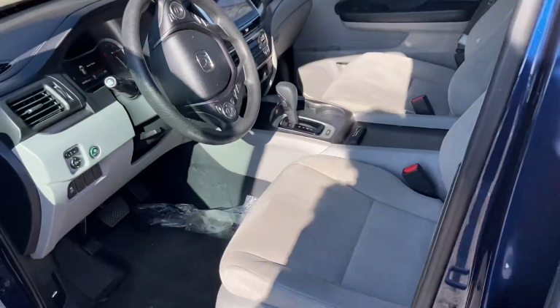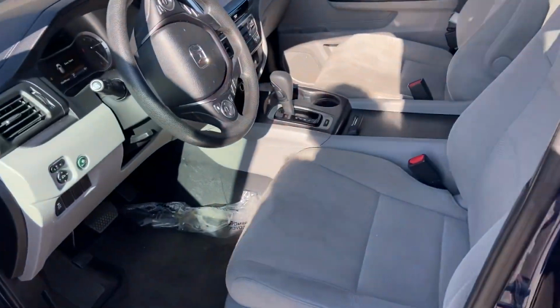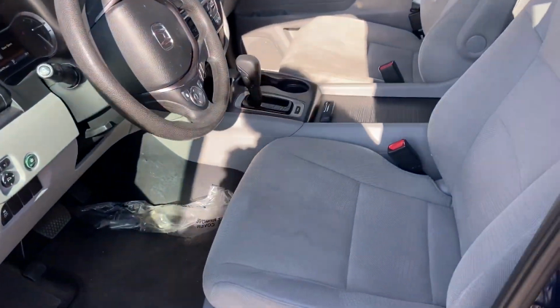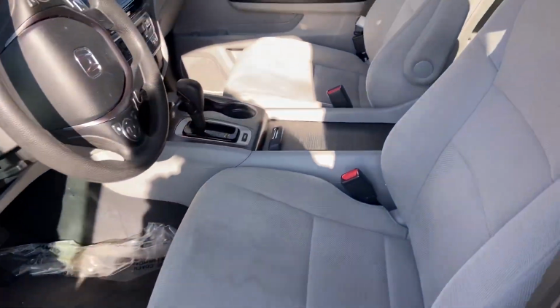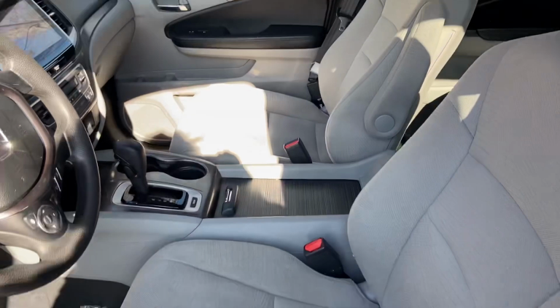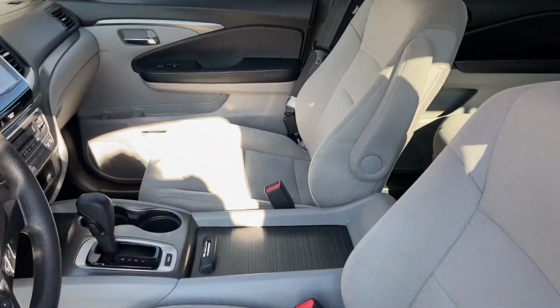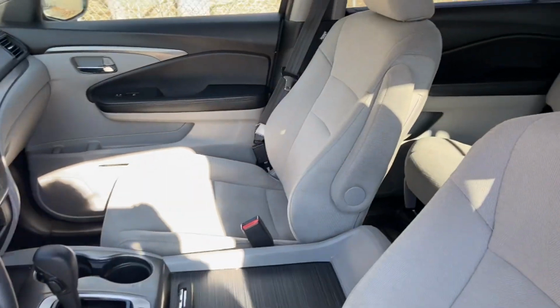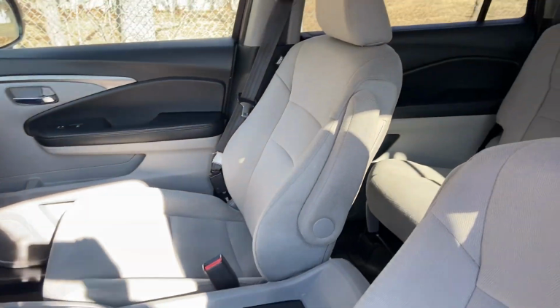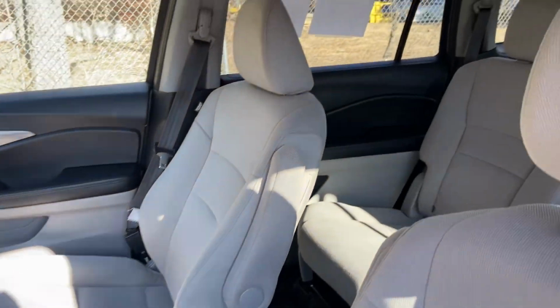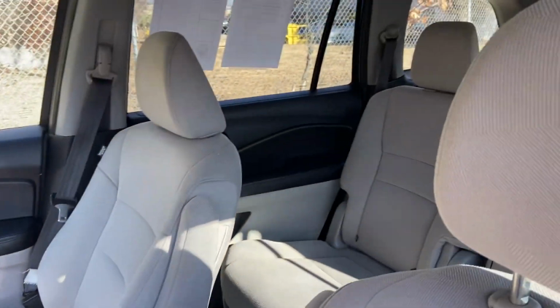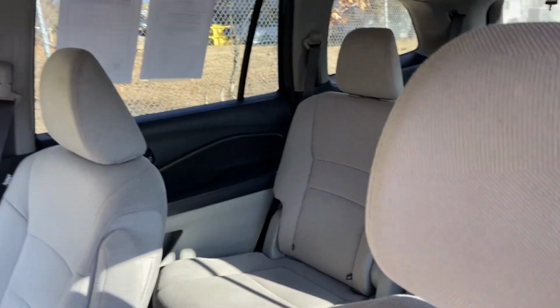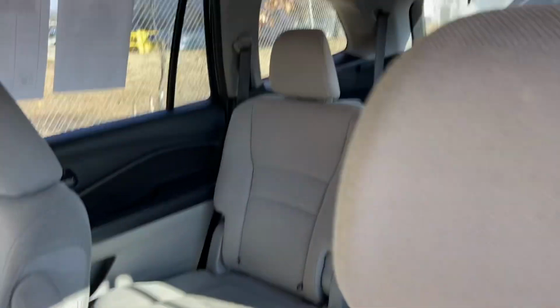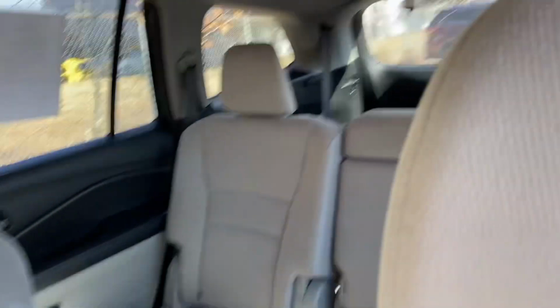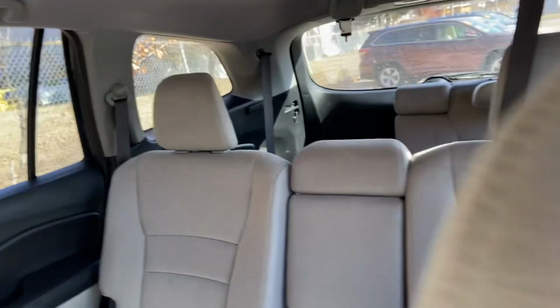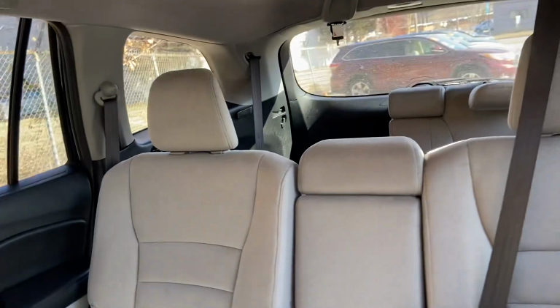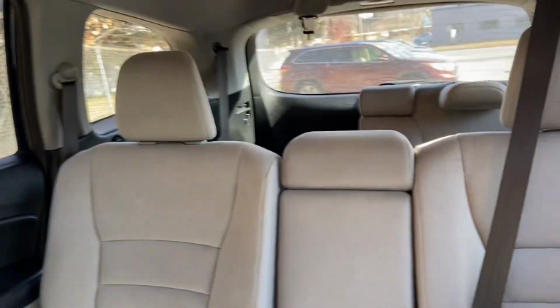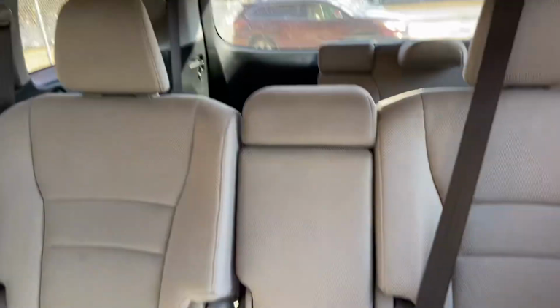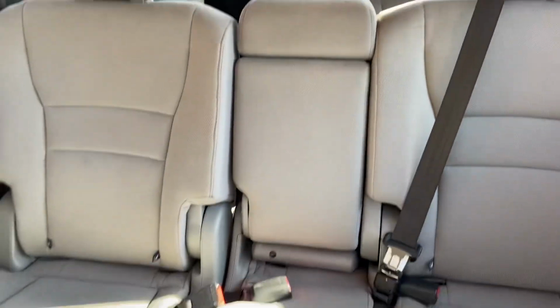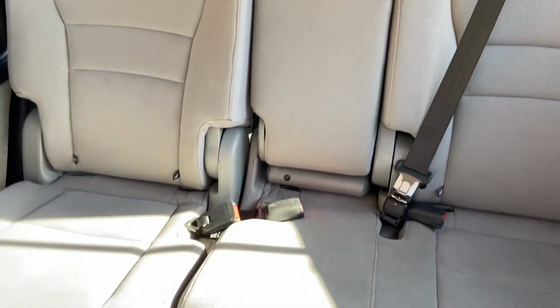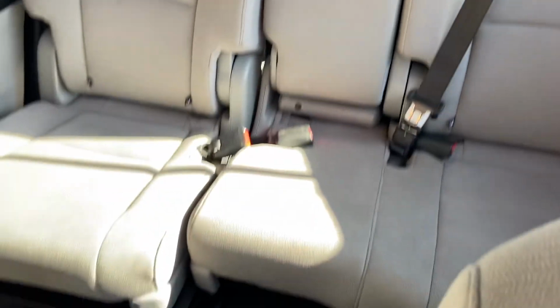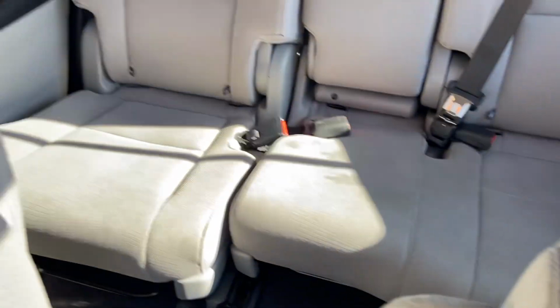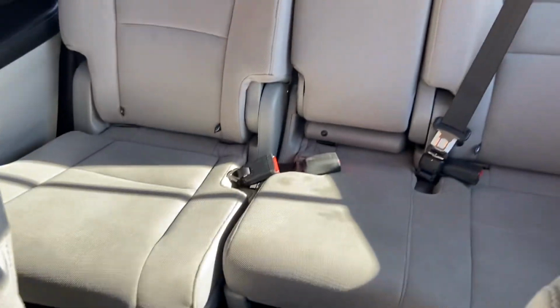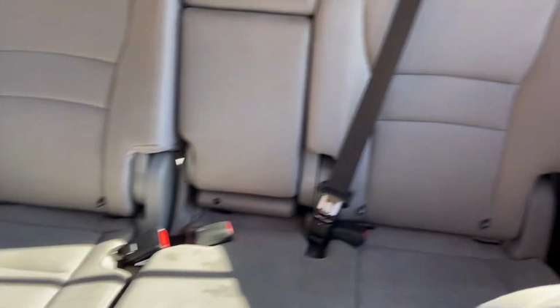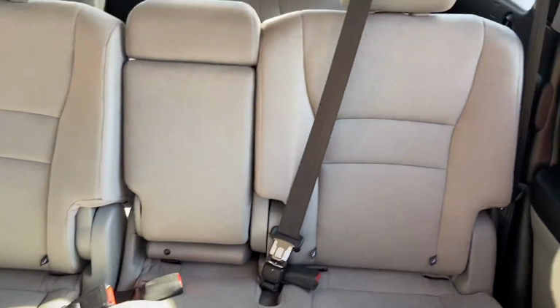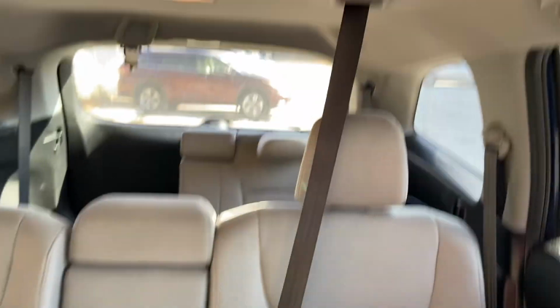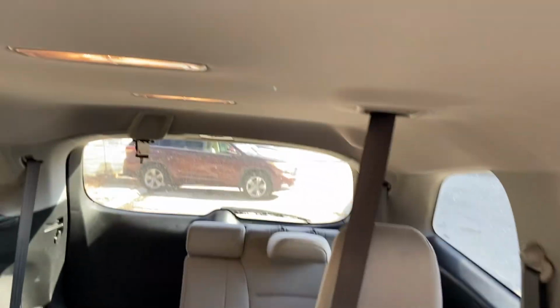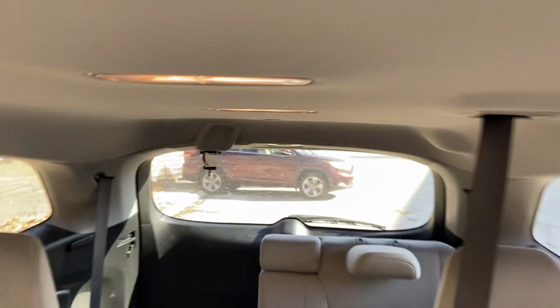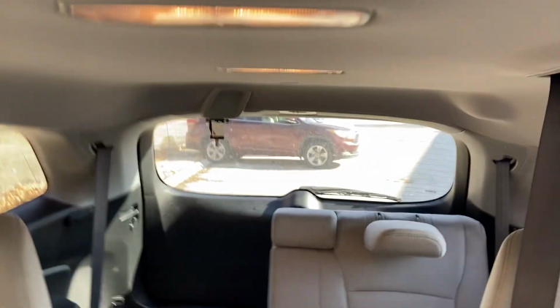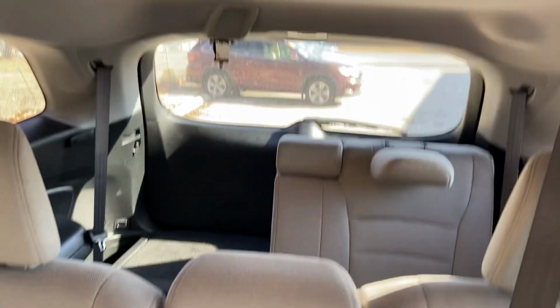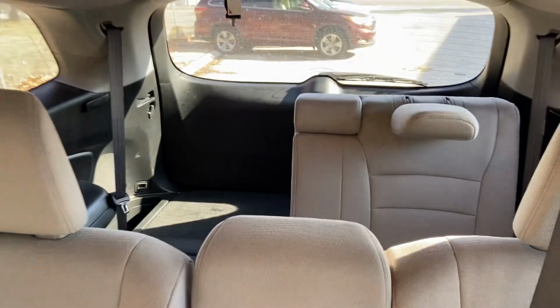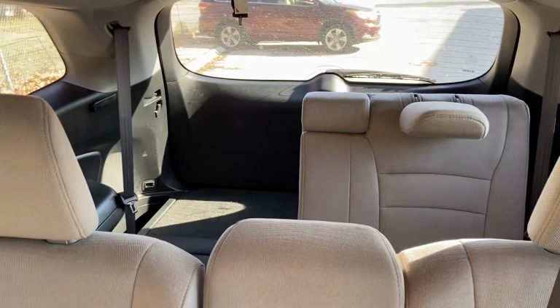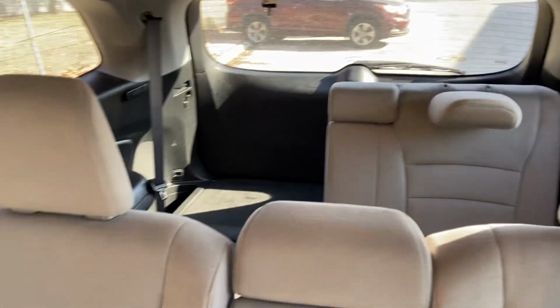It does have gray cloth interior. Here is your second row and your third row, which can be half up and half down.